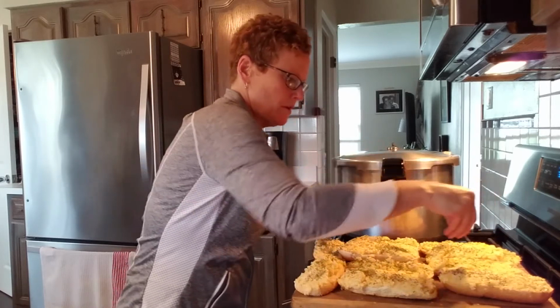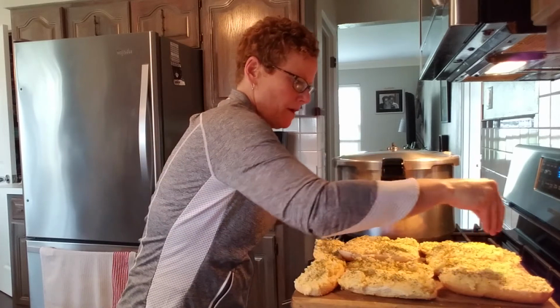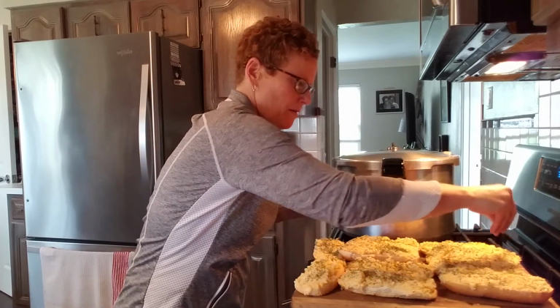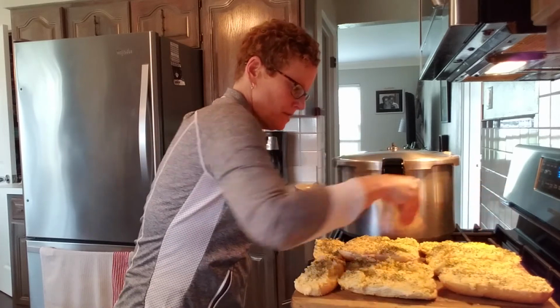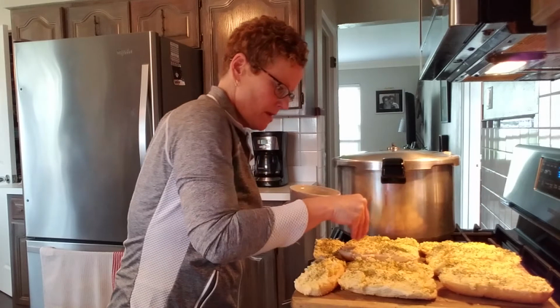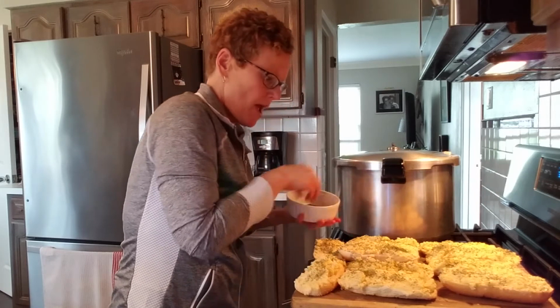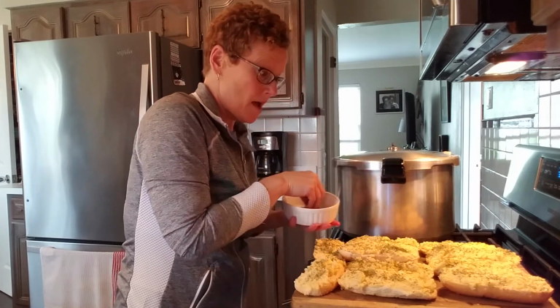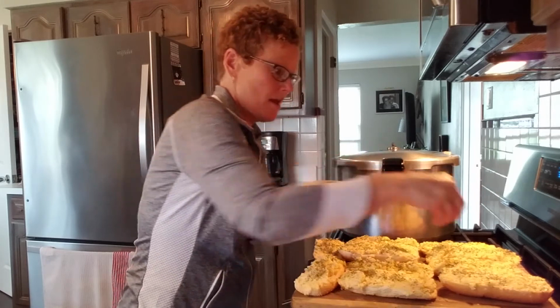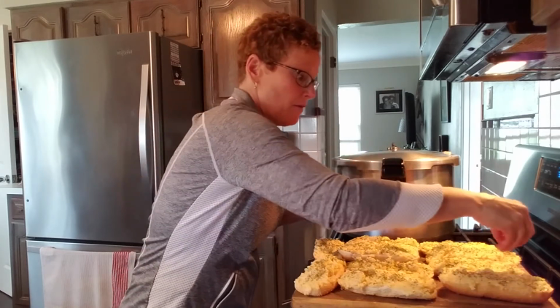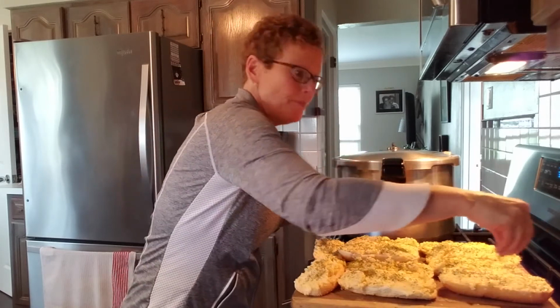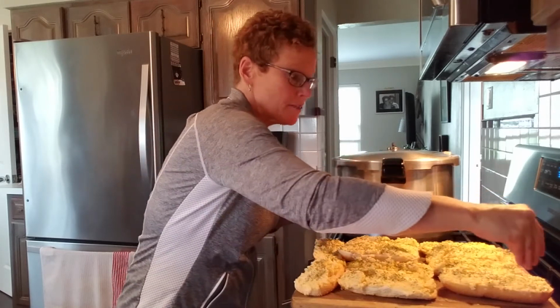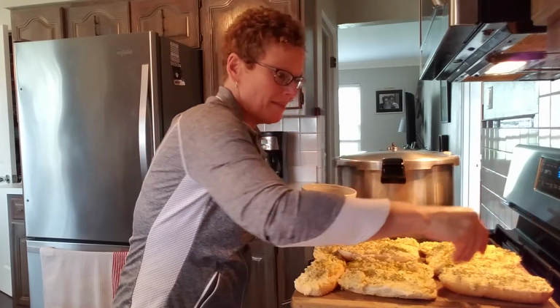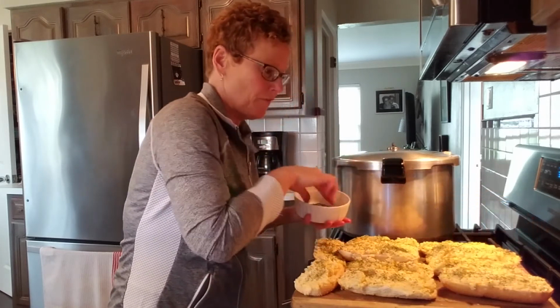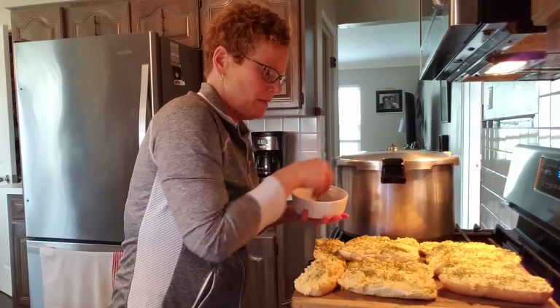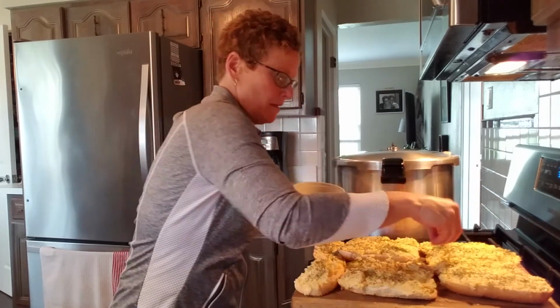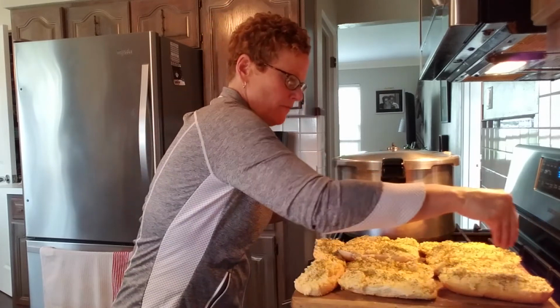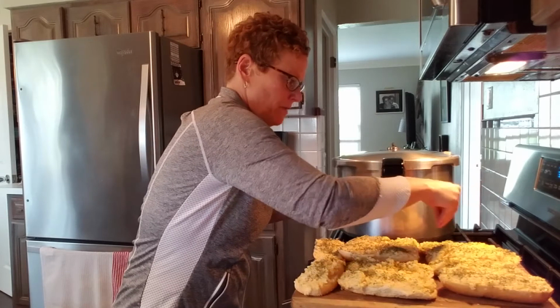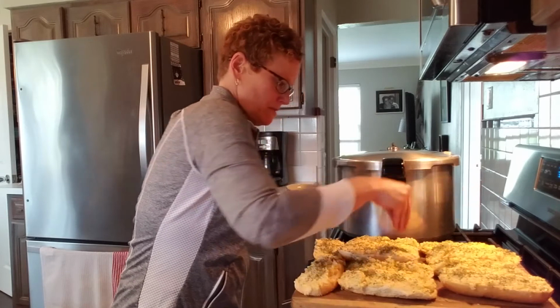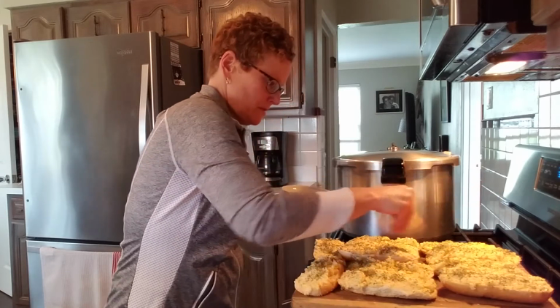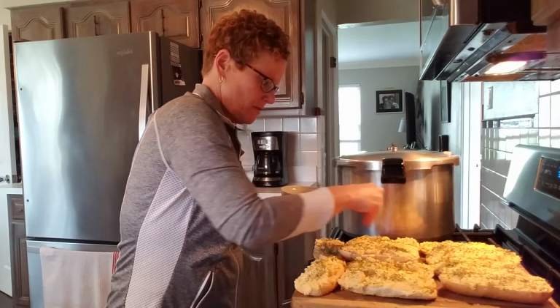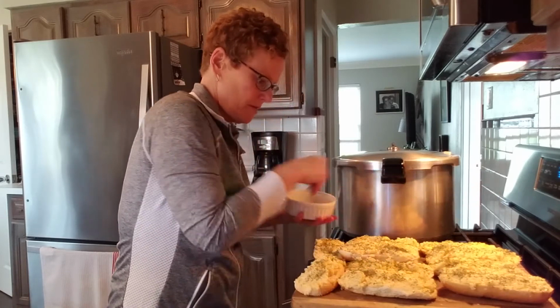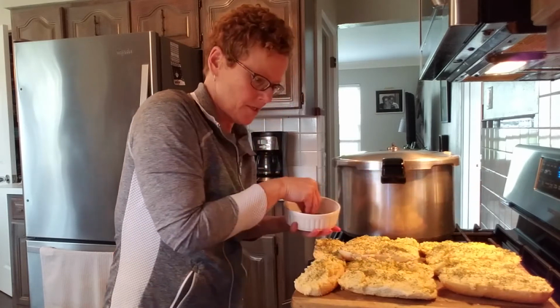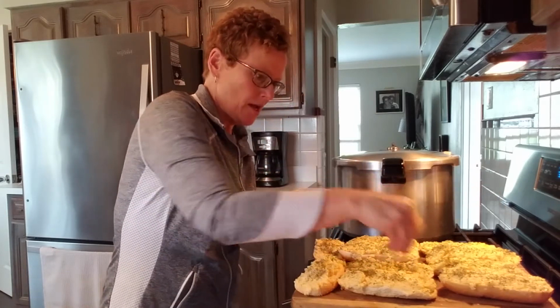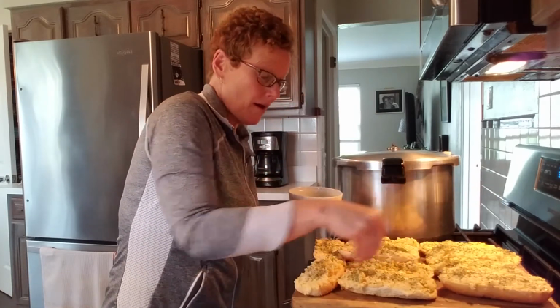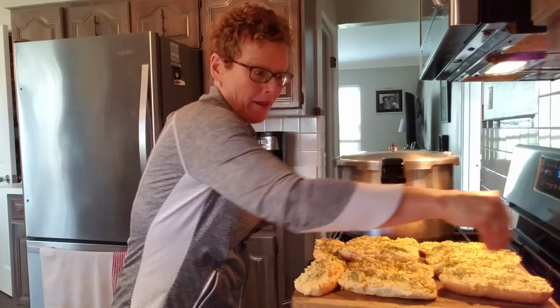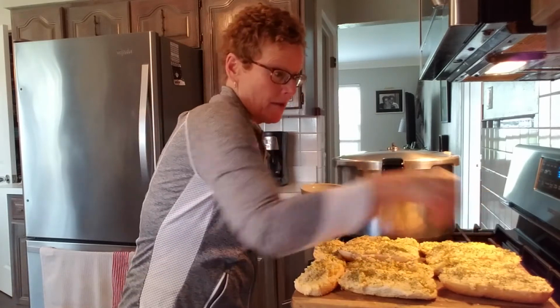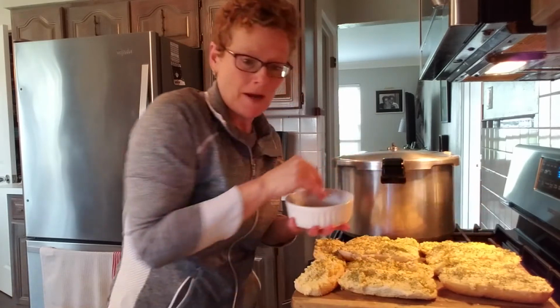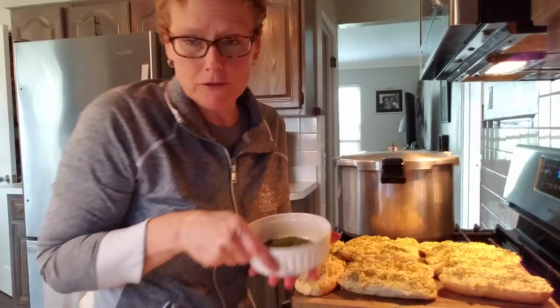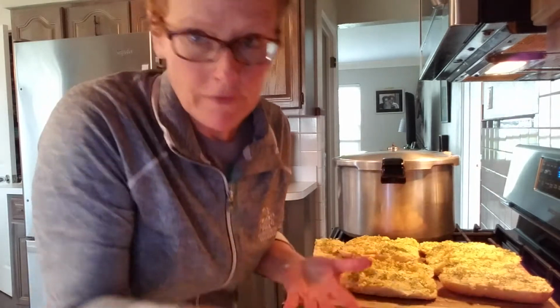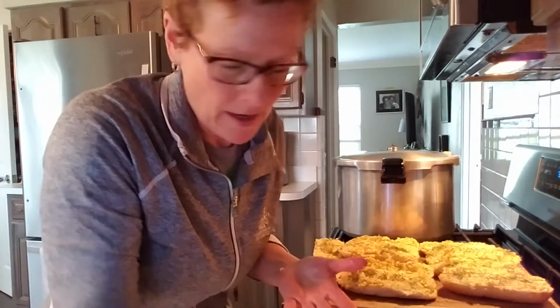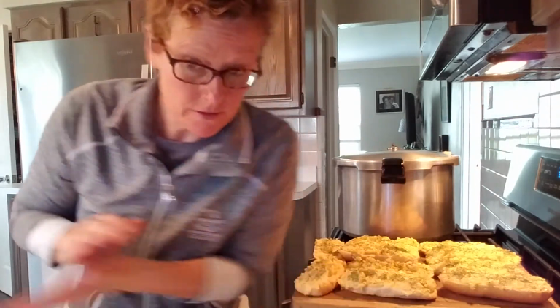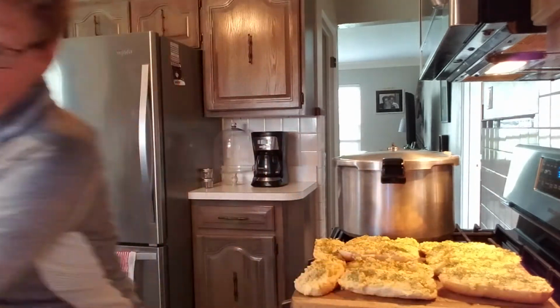I'm going to do my parsley and done. How do I cook them? You're just going to put them in at around 350°F for 10 to 15 minutes, just so they're gooey and delicious. Or I'm going to put mine in my little toaster oven because I like to use that.